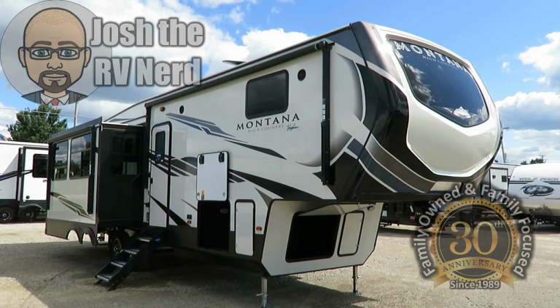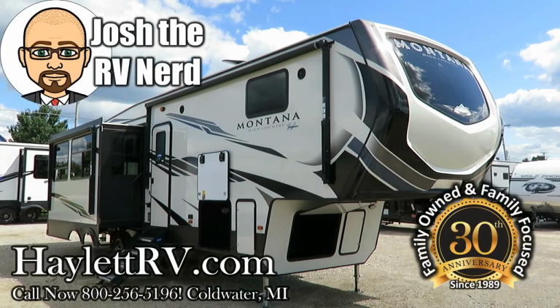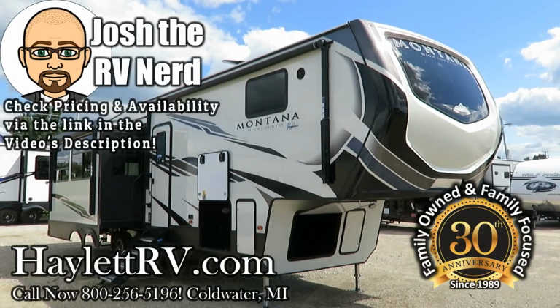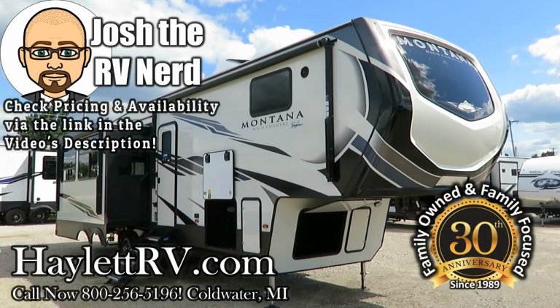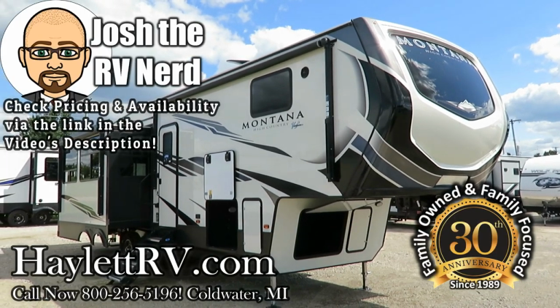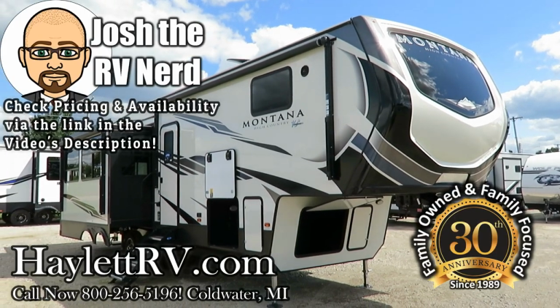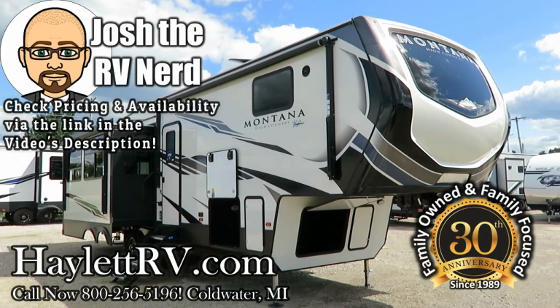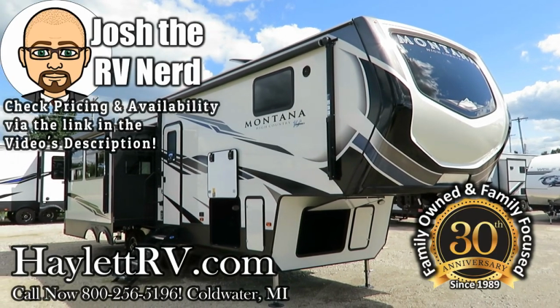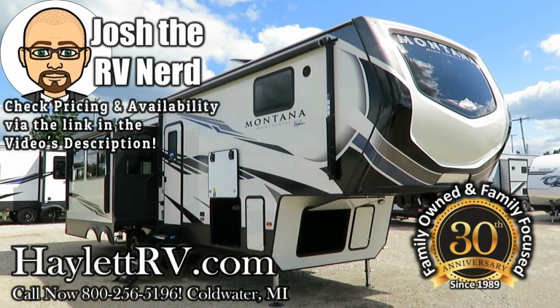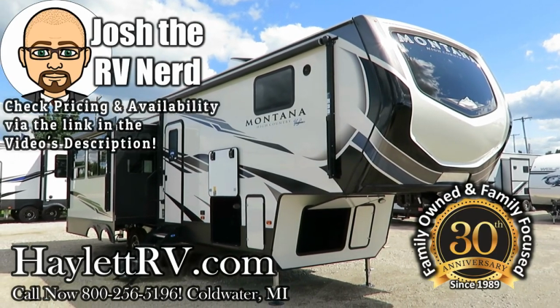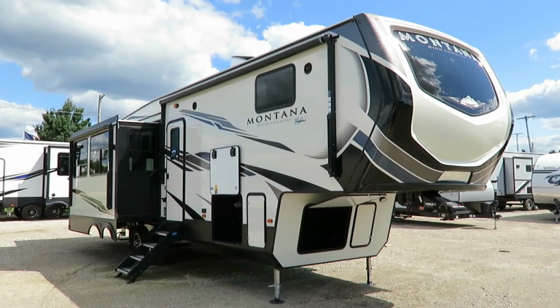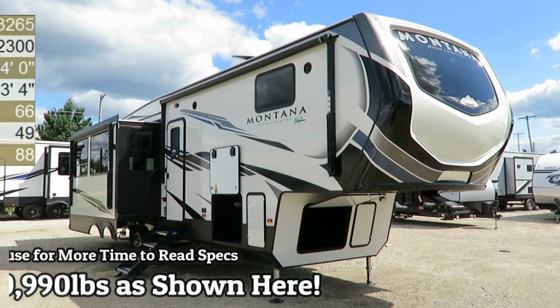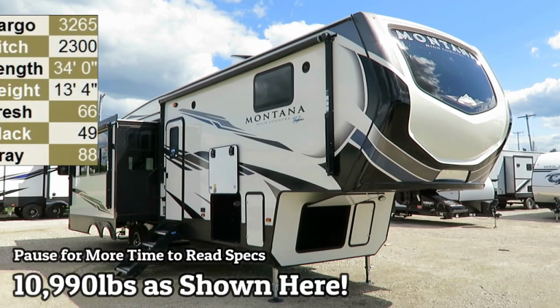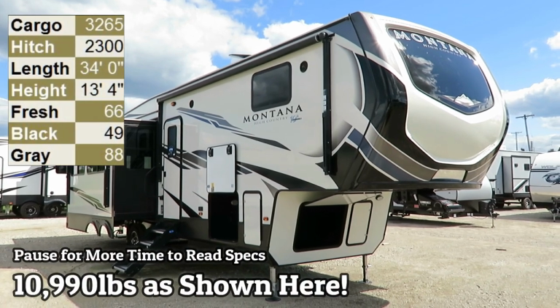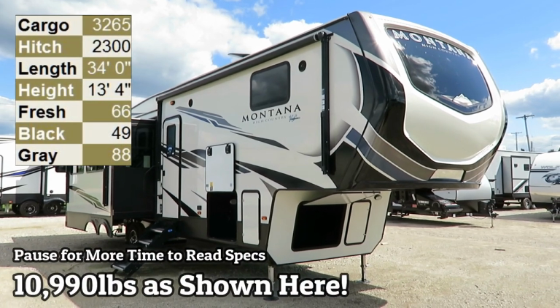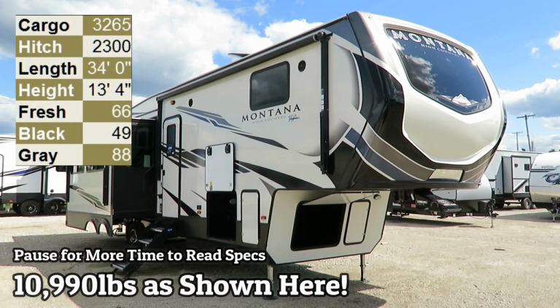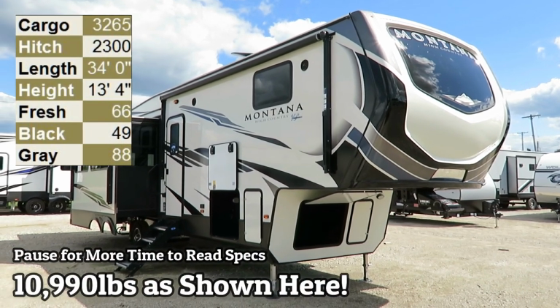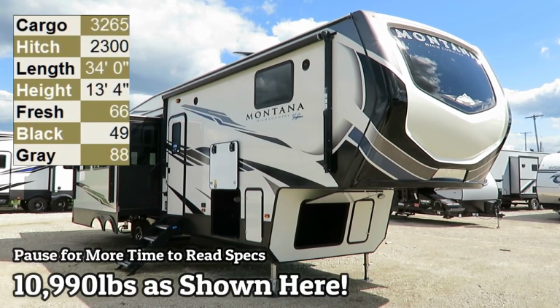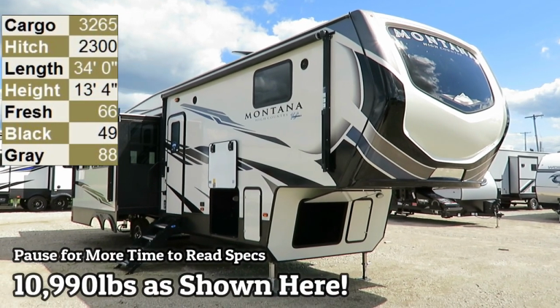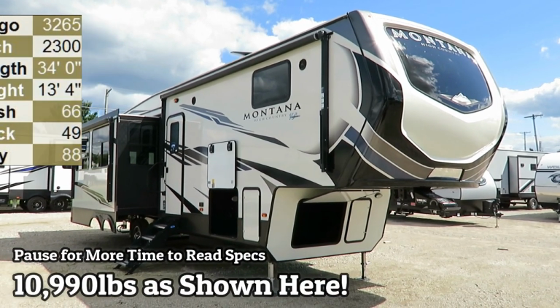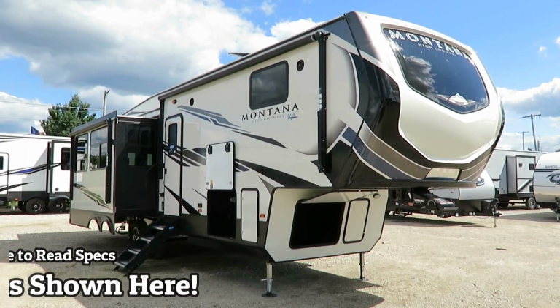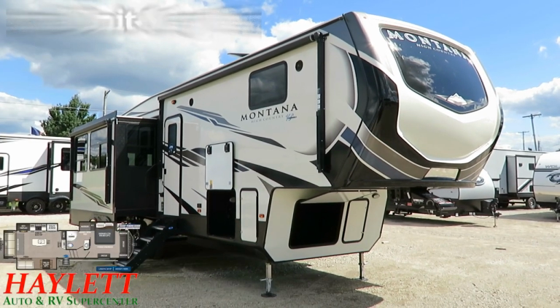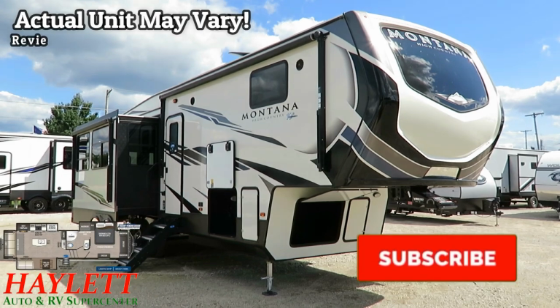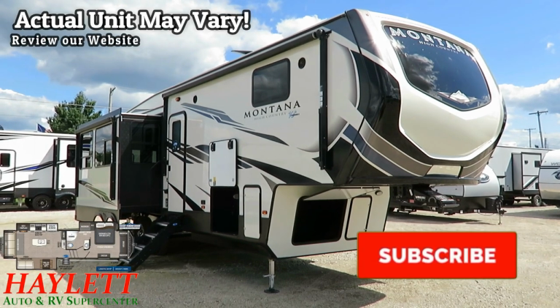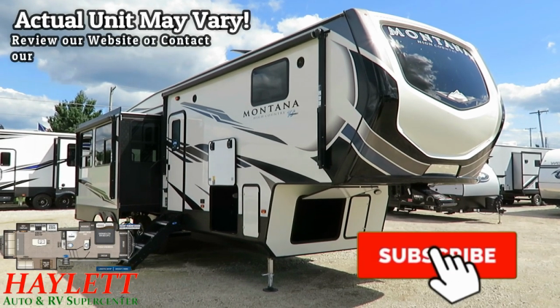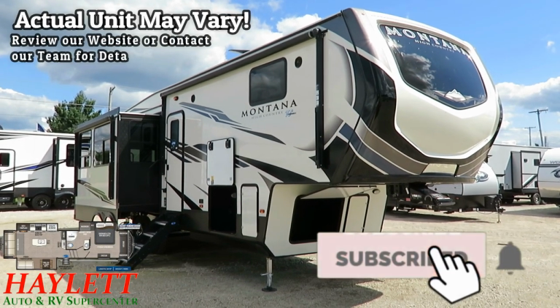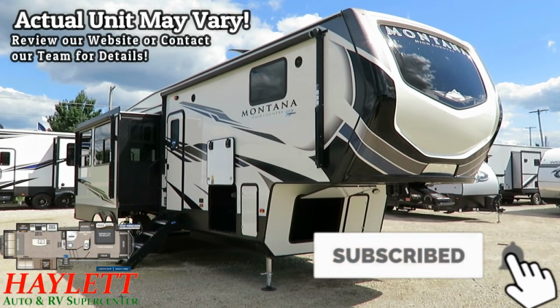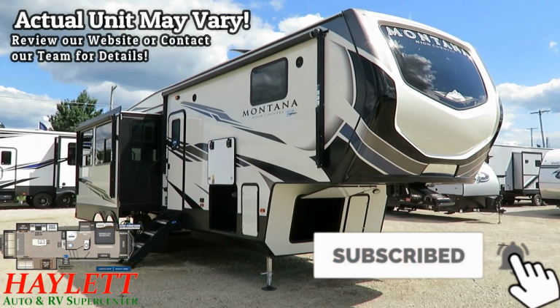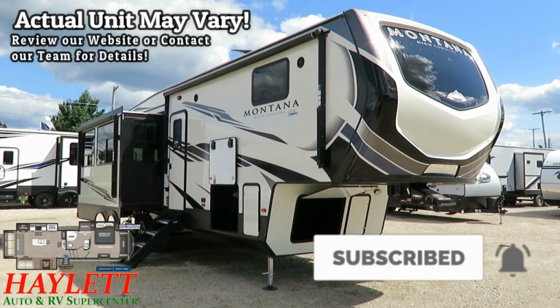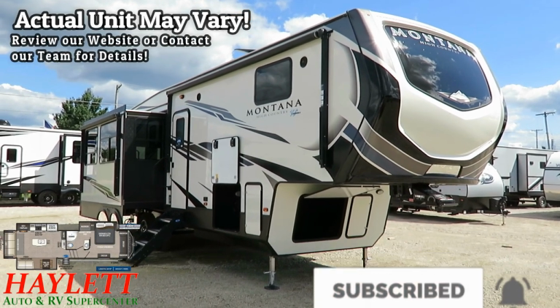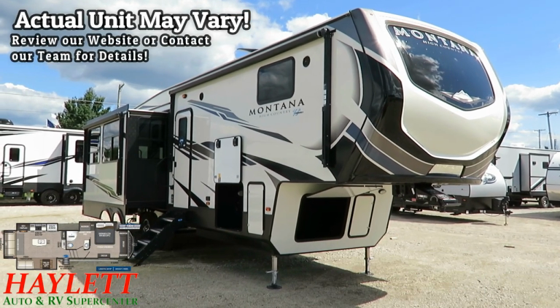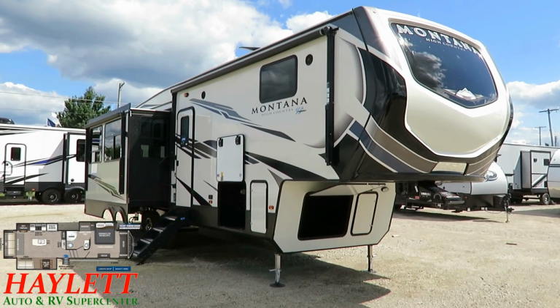Tipping the scales just under 11,000 pounds, the 294 or 295 — depending on which fridge we're looking at — Montana, here at Haylitt RV of Coldwater, Michigan, is a couple things. It is, first of all, the smallest of the entire Montana family.